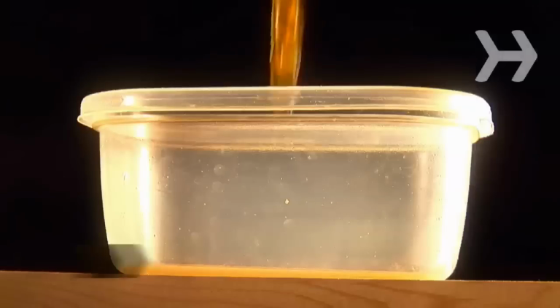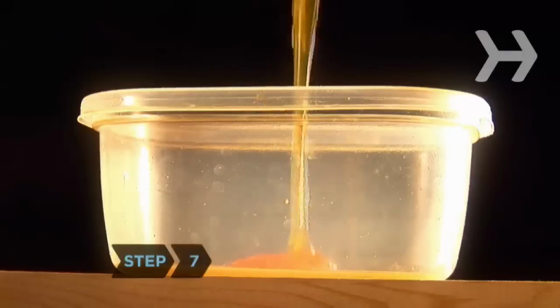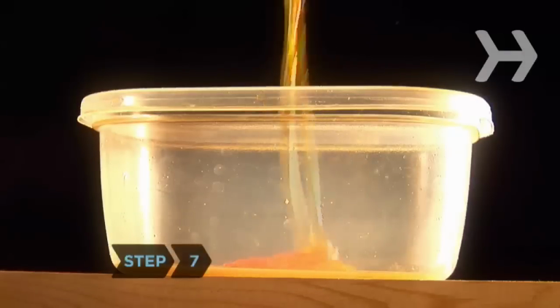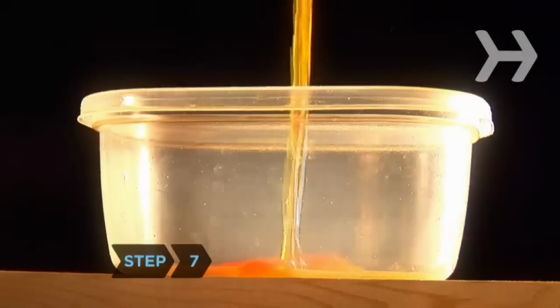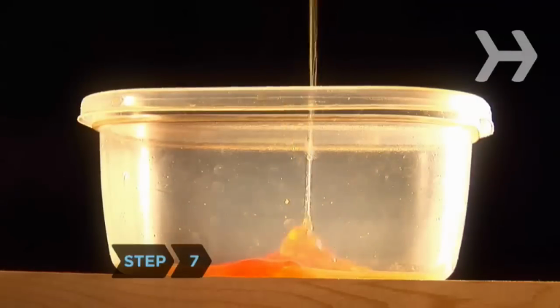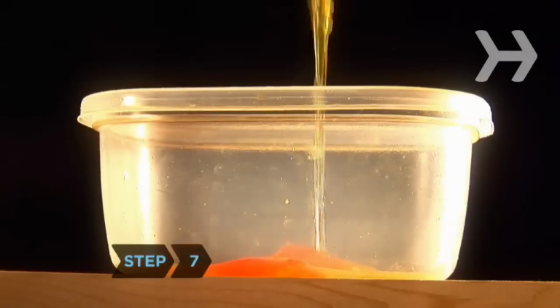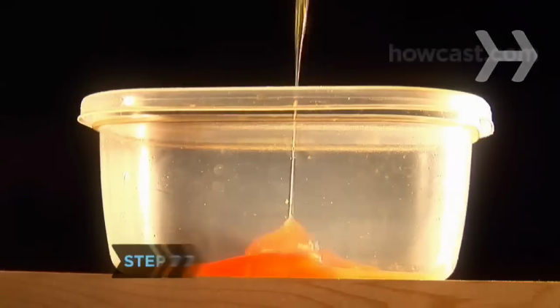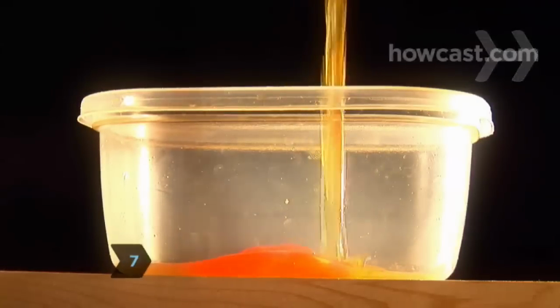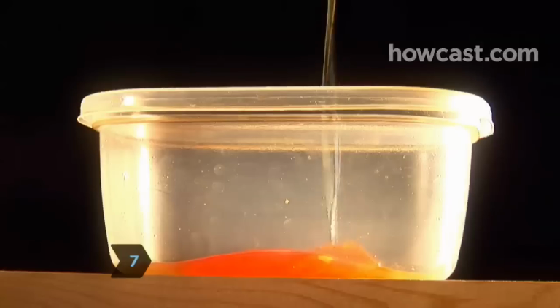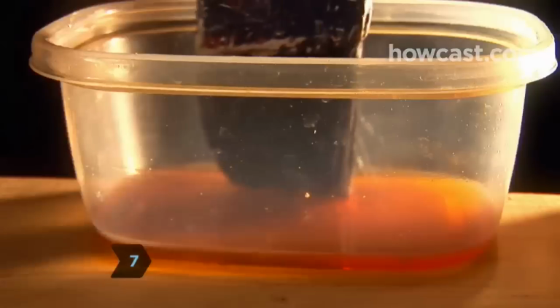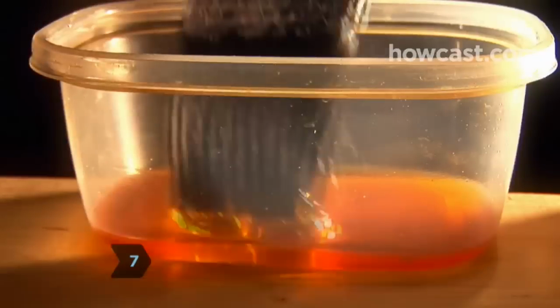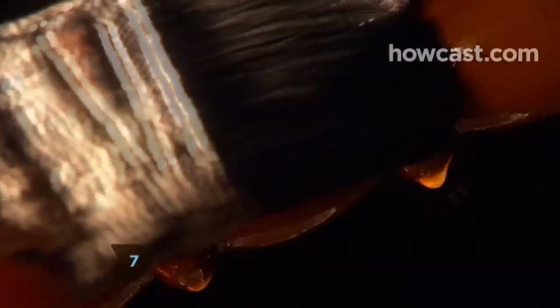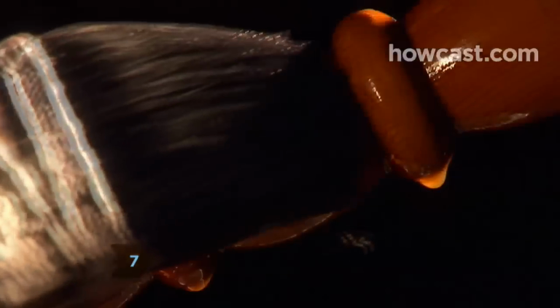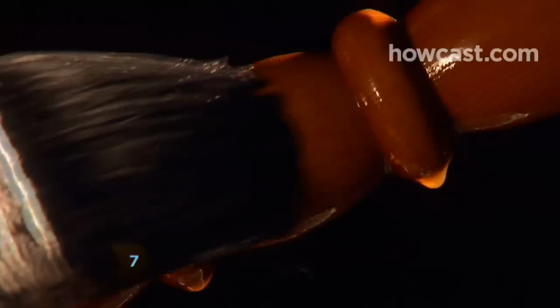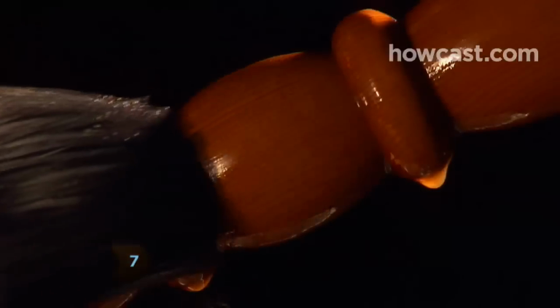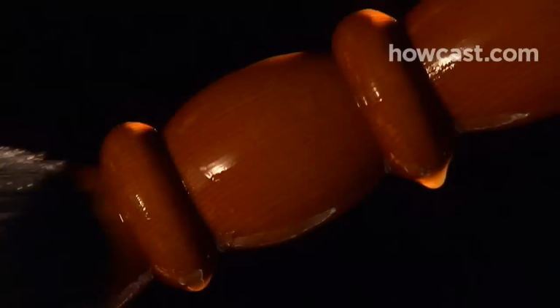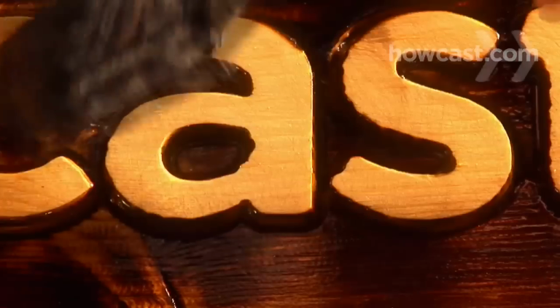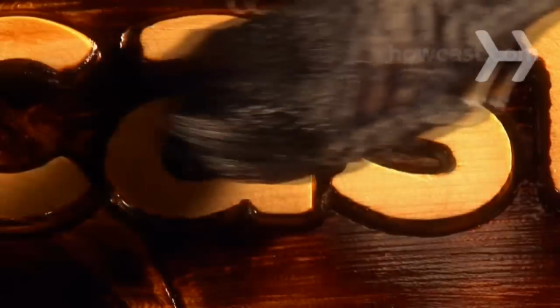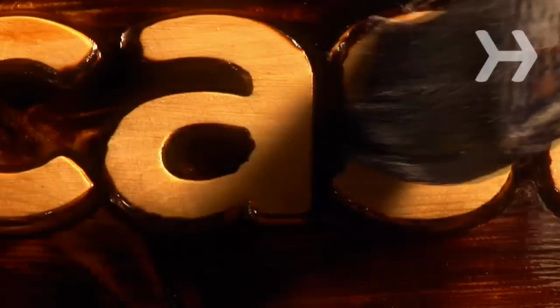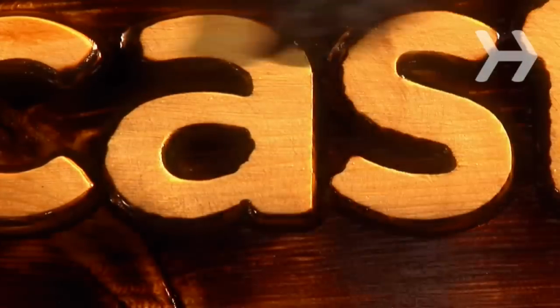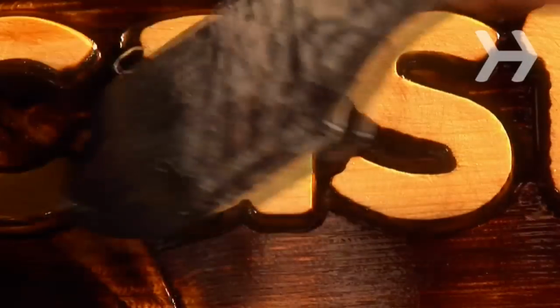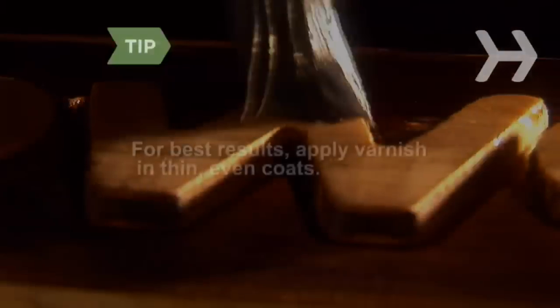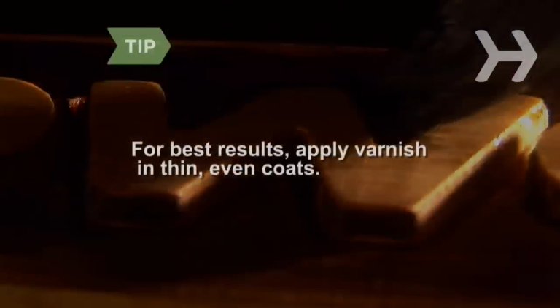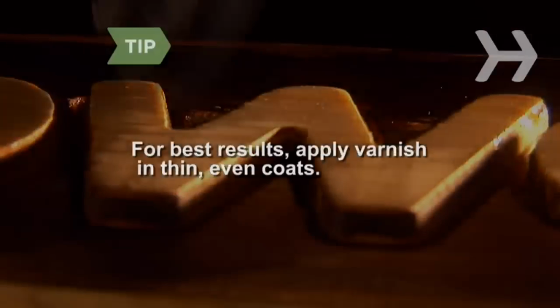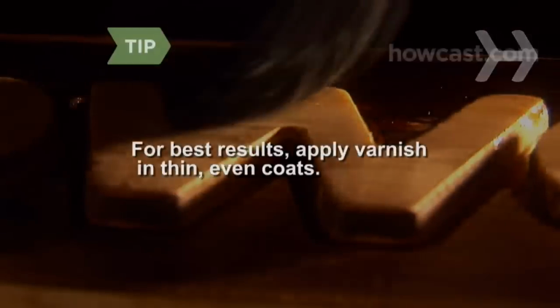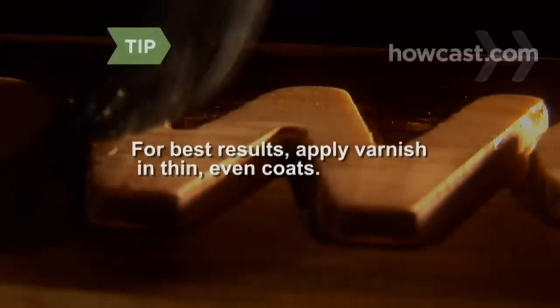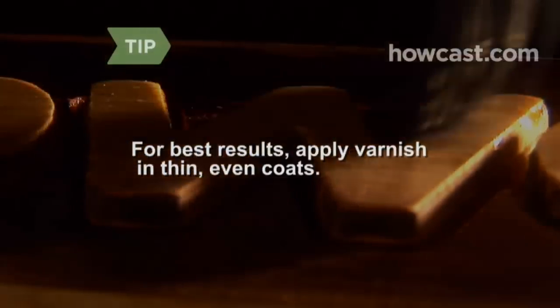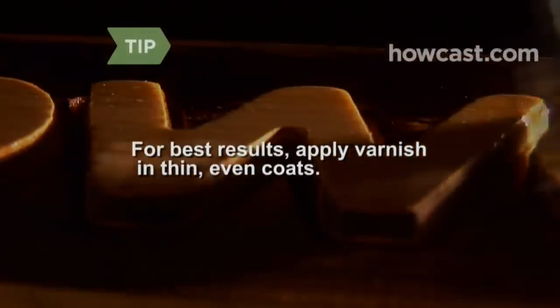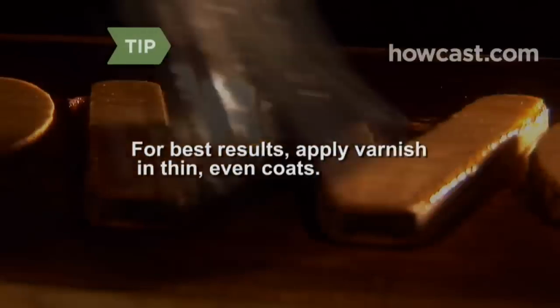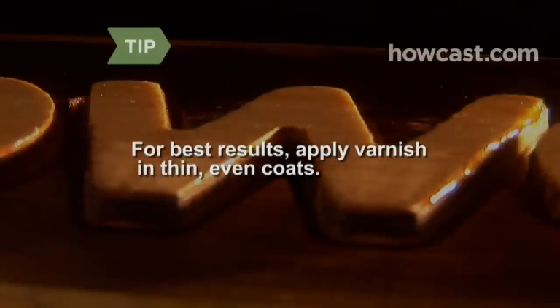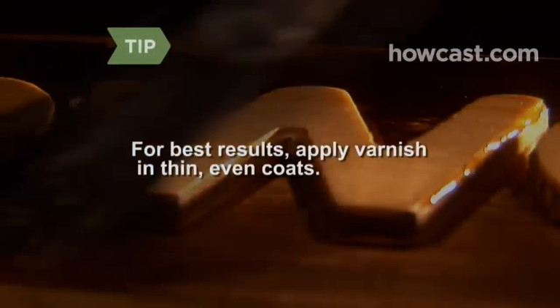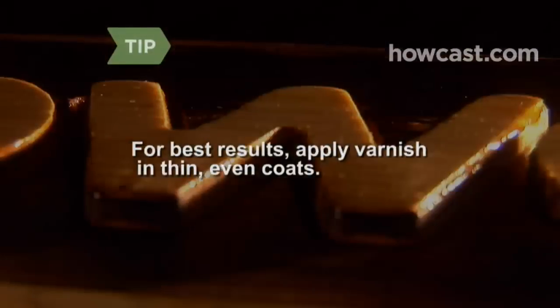Step 7. Pour the varnish into your container. Do not thin the varnish. Apply the varnish with the grain. For best results, apply varnish in thin, even coats.